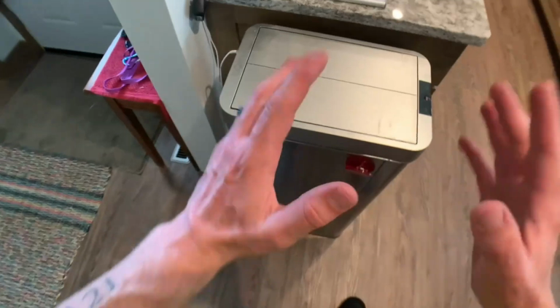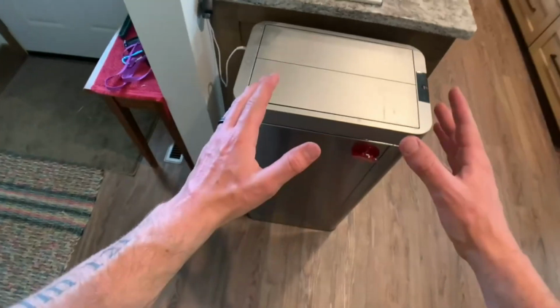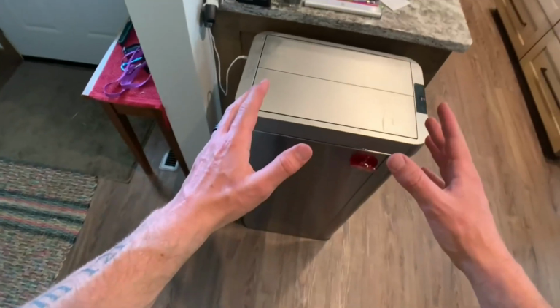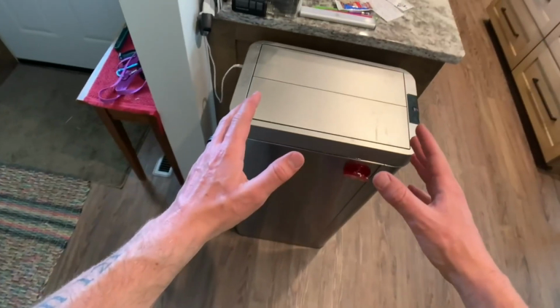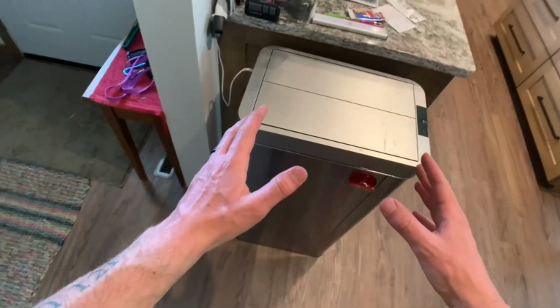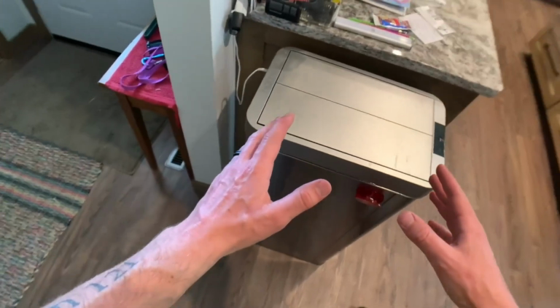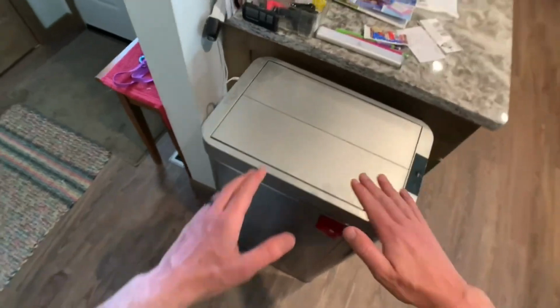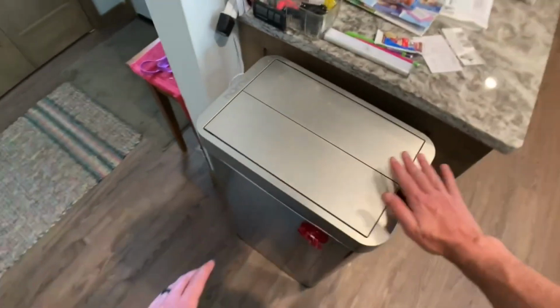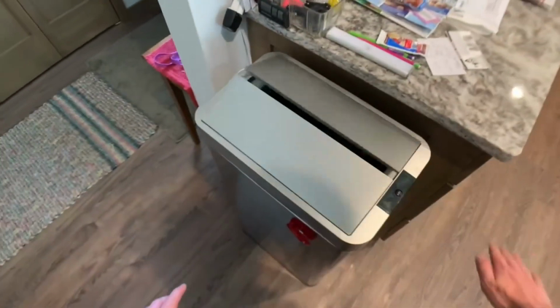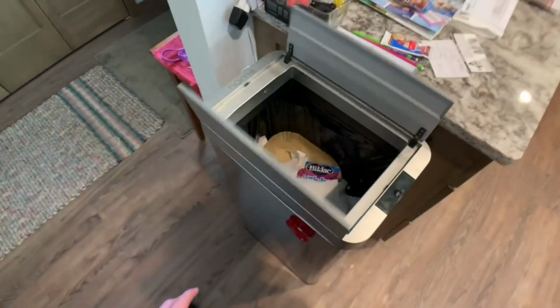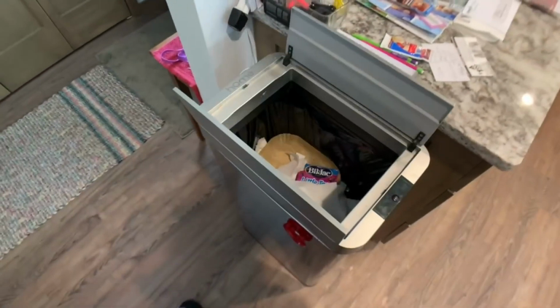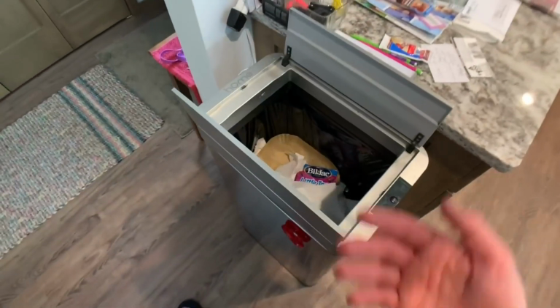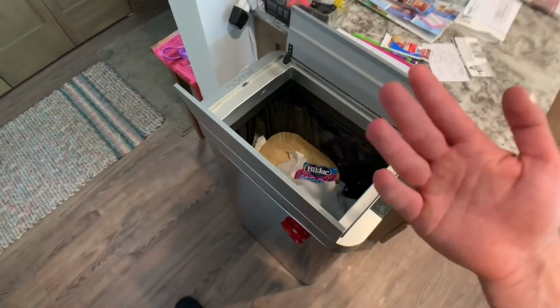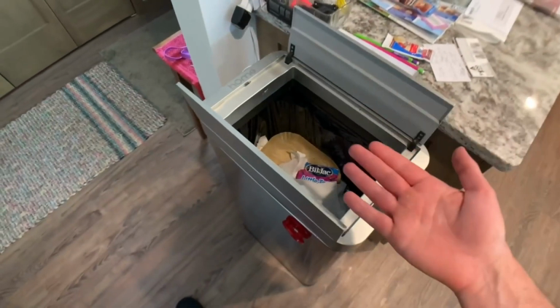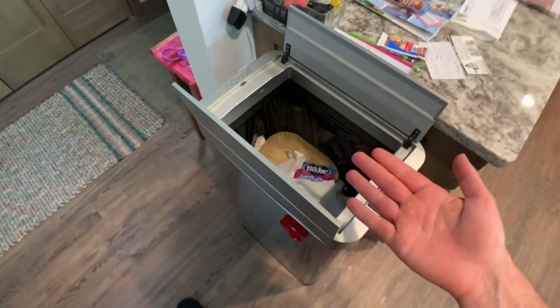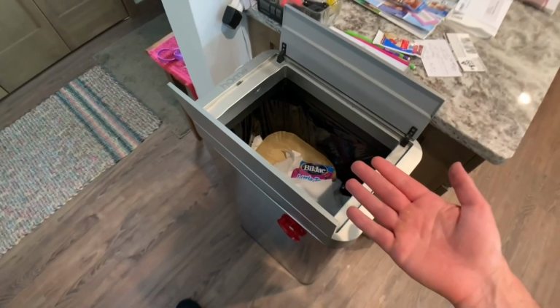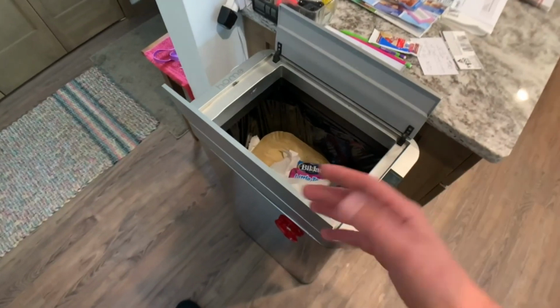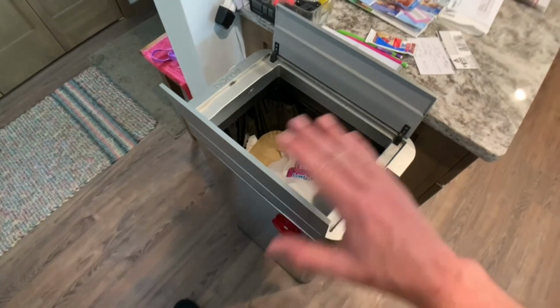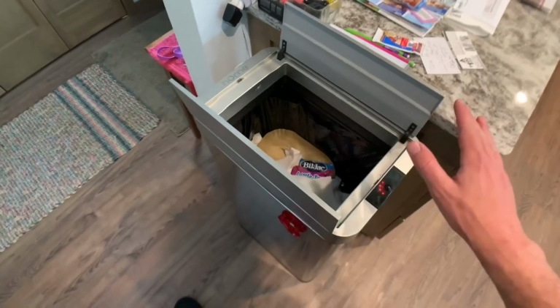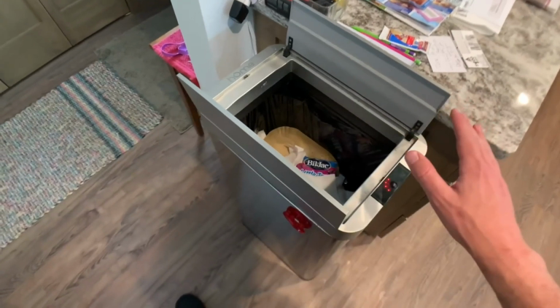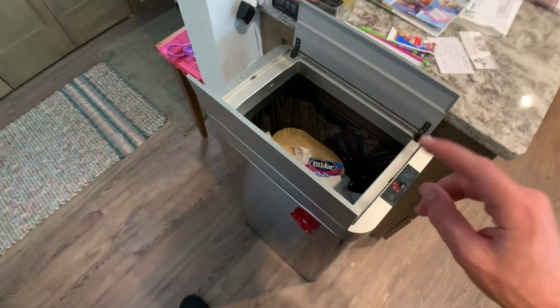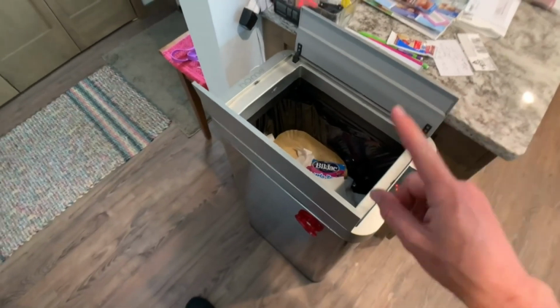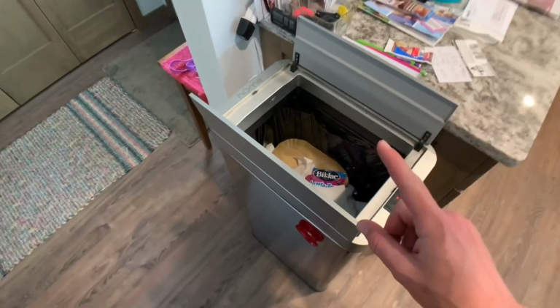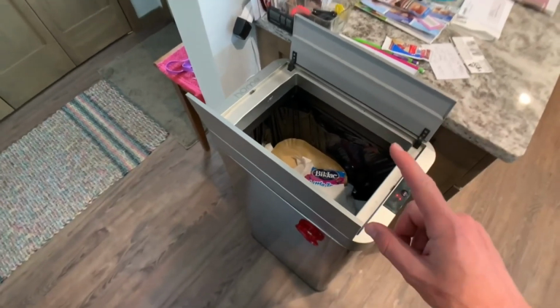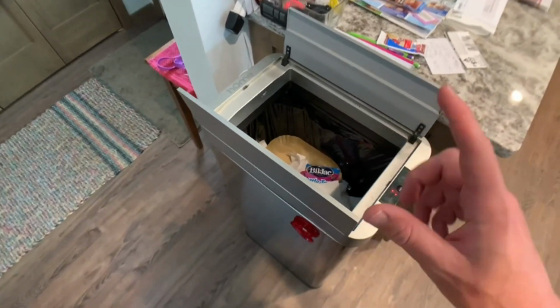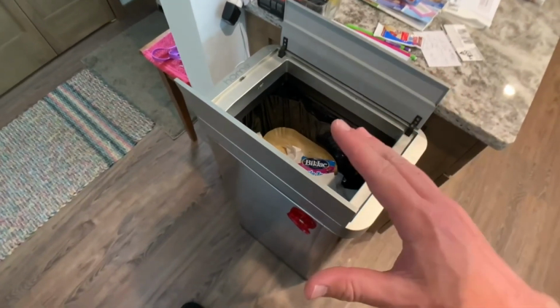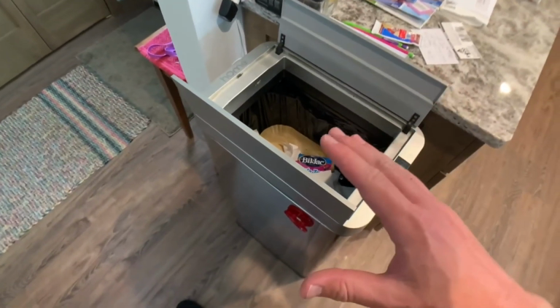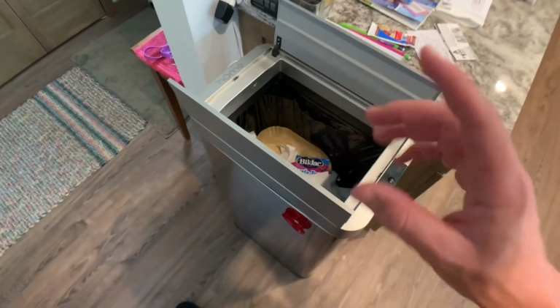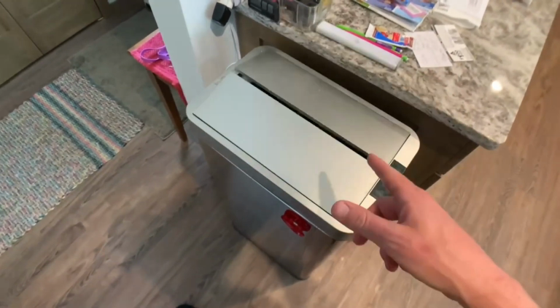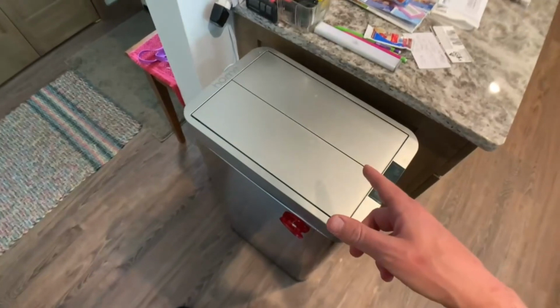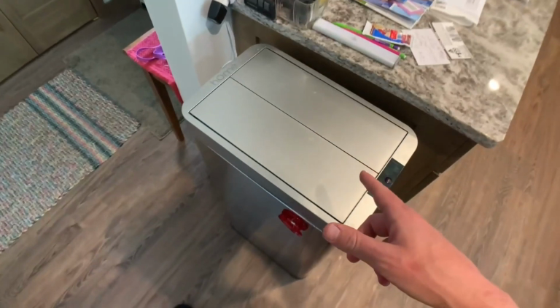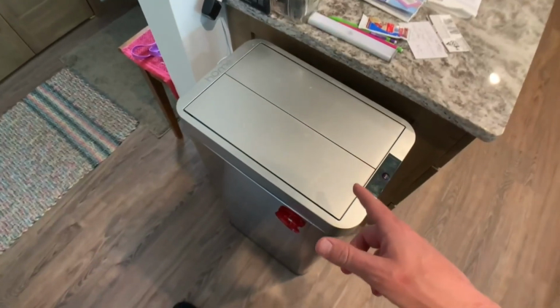This right here is my favorite garbage can because it is automatic — you don't even need to touch it to use it. I'm gonna show you guys how easy it is to change a garbage bag out of this.